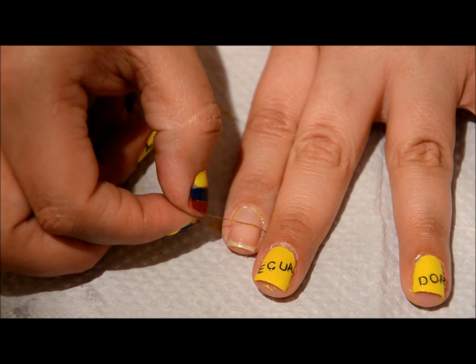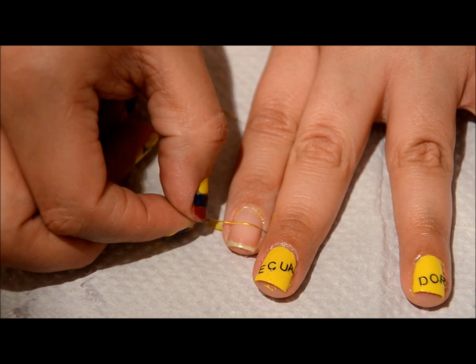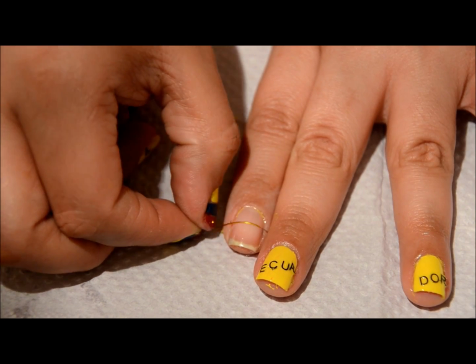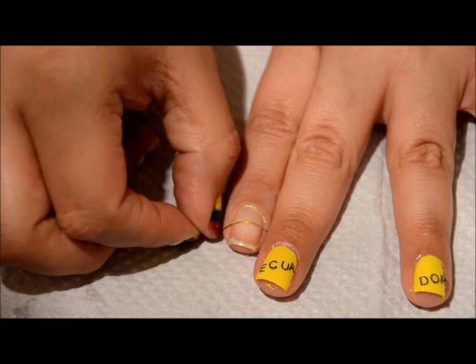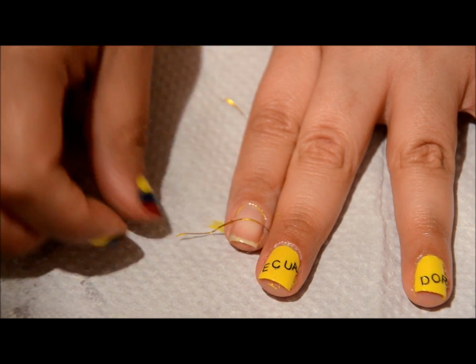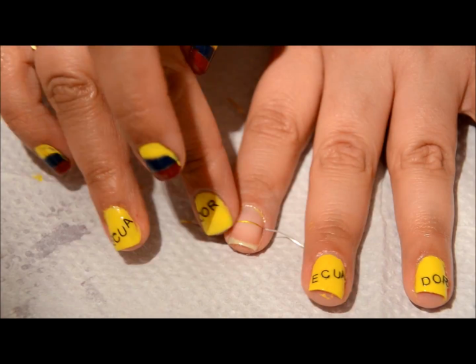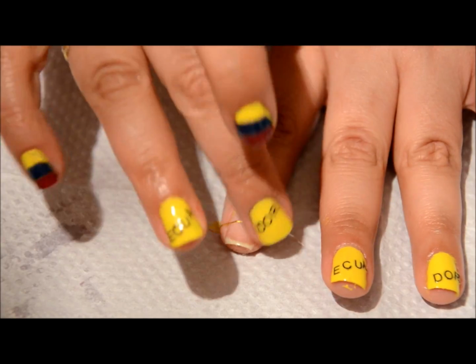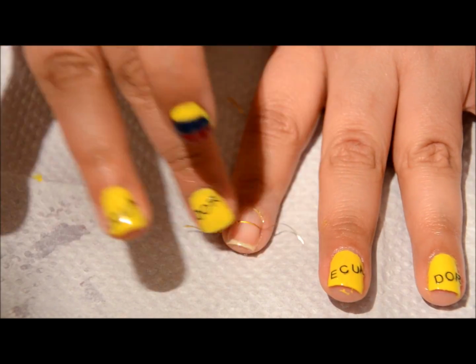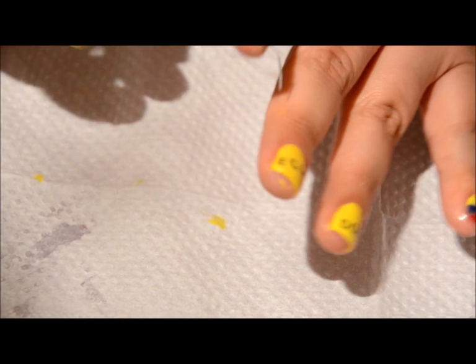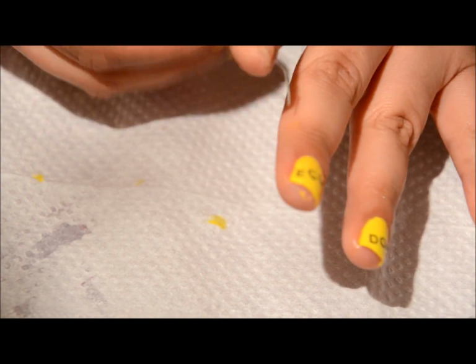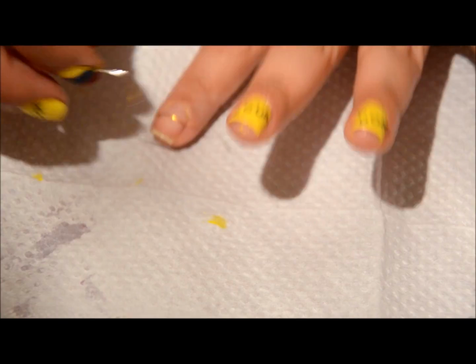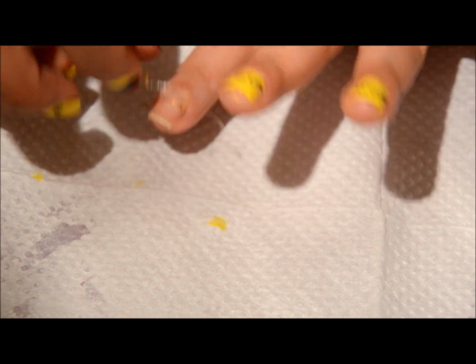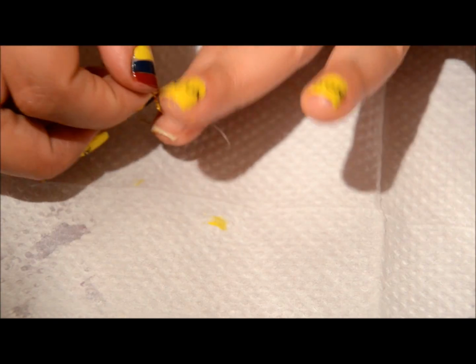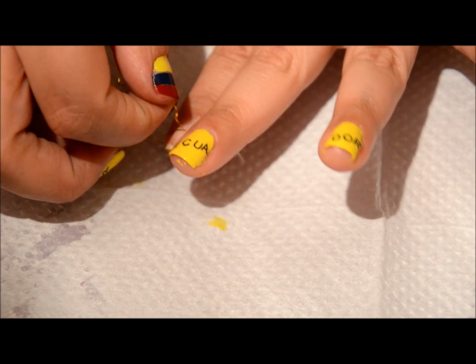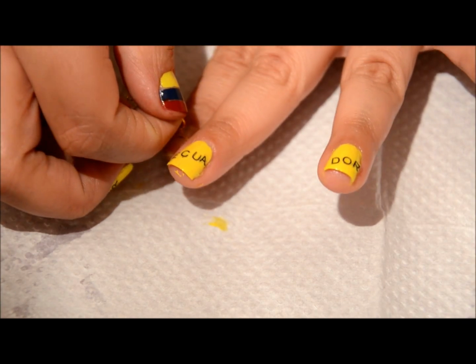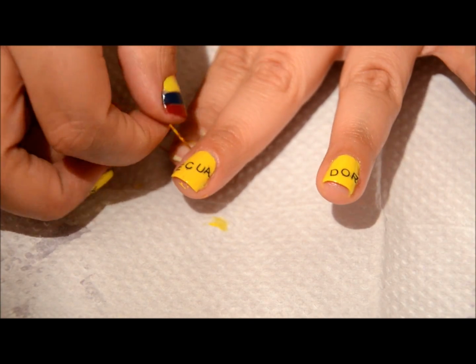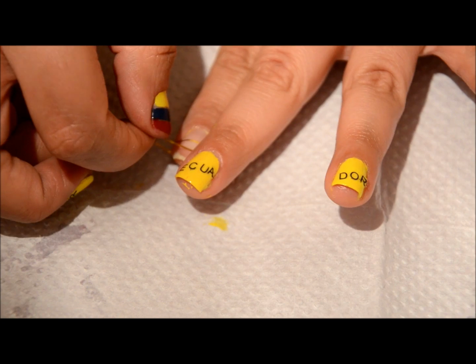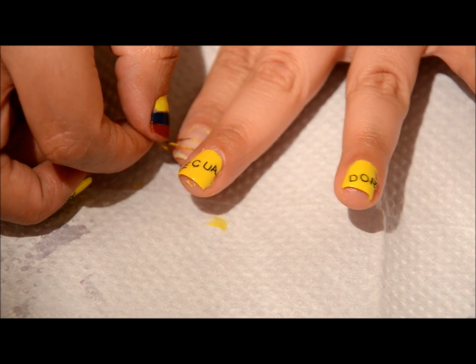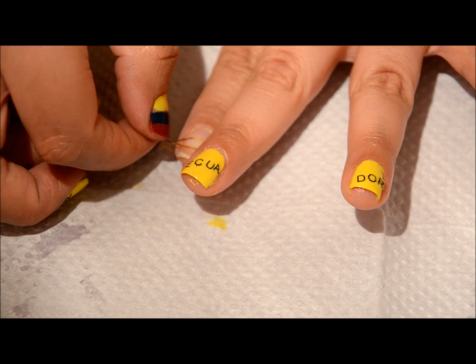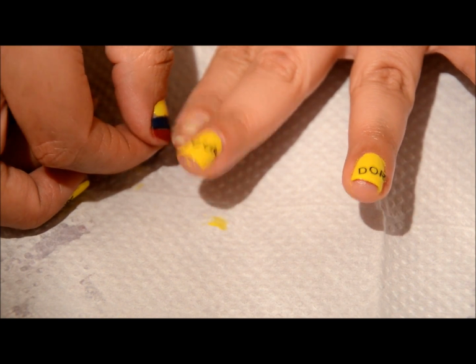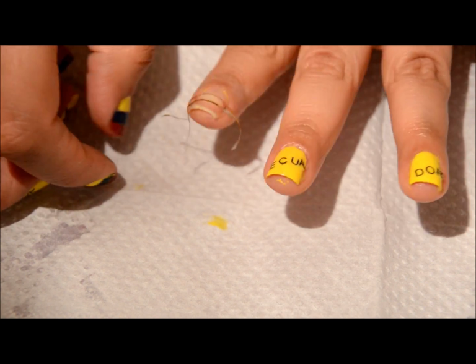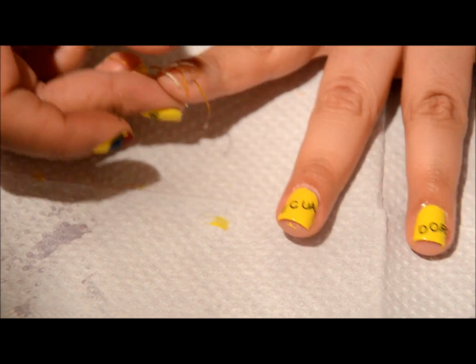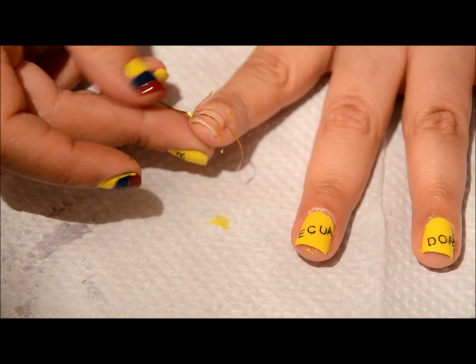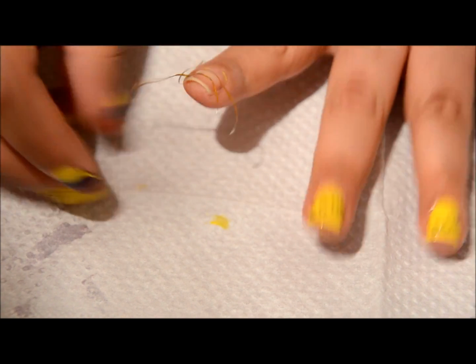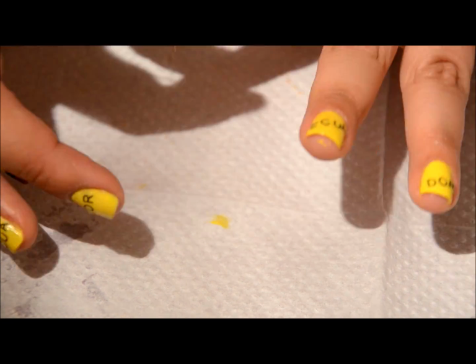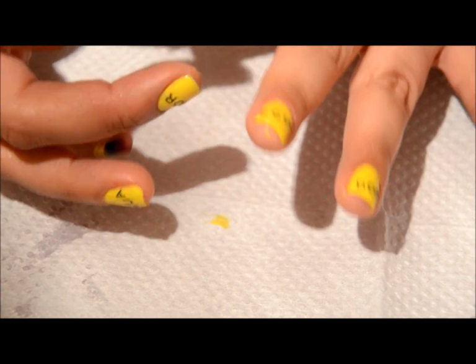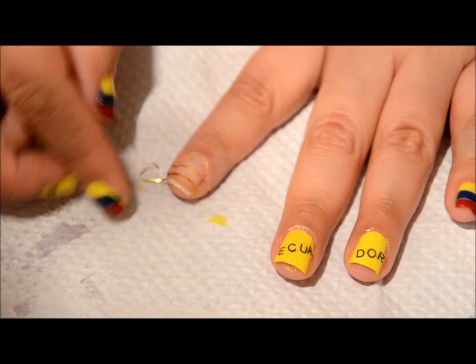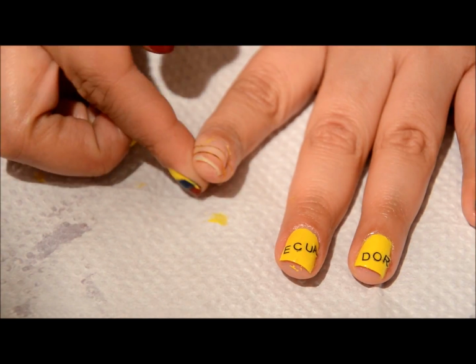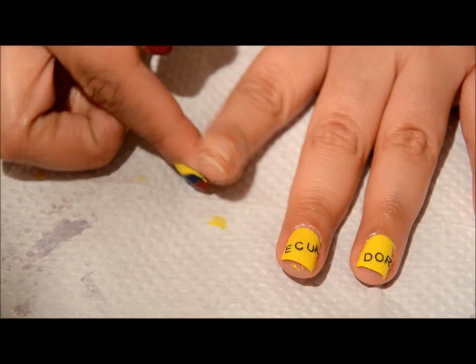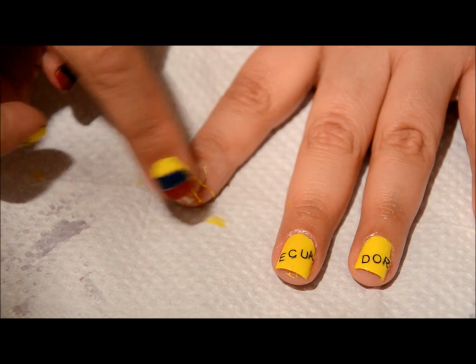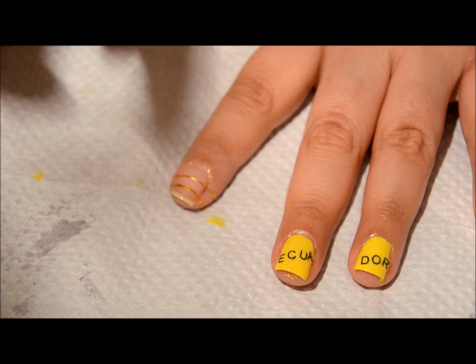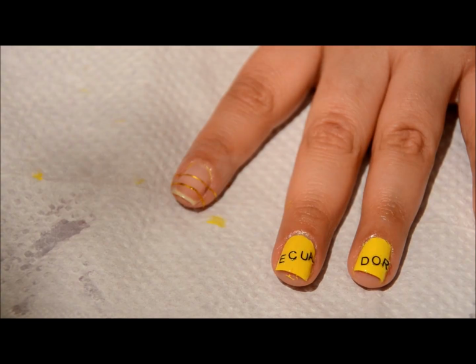I'm just going to be putting it right across. I use my other finger to kind of help me do it more in a straight line, but honestly it doesn't have to be perfect.